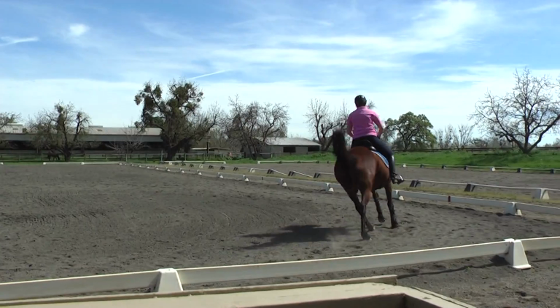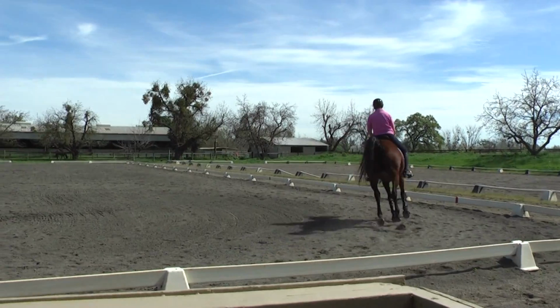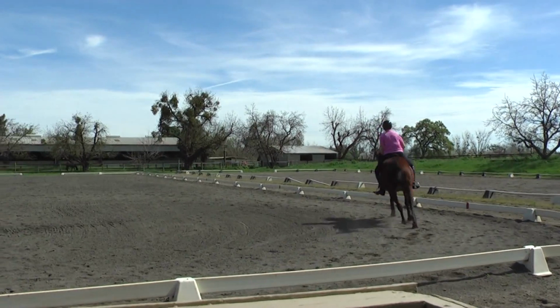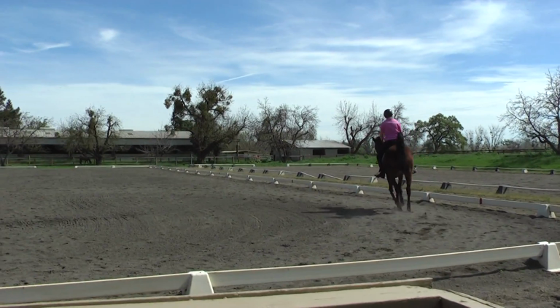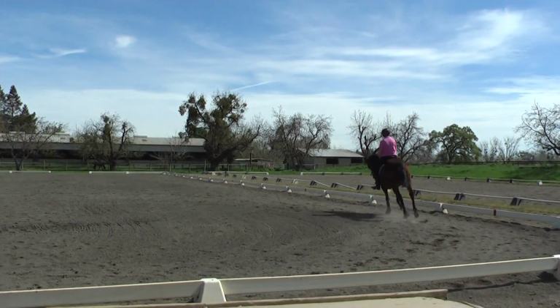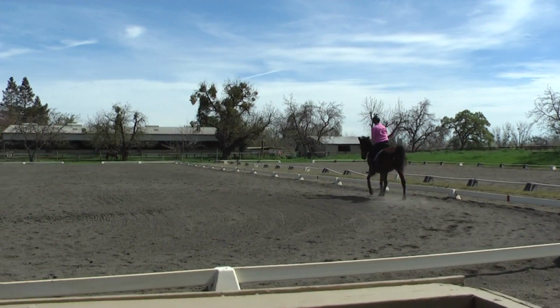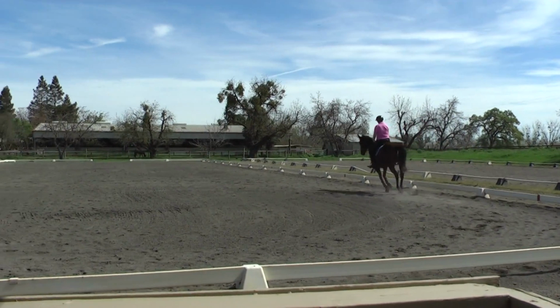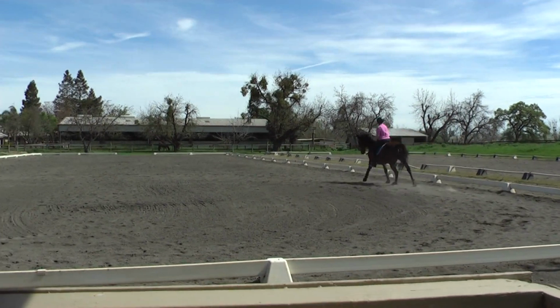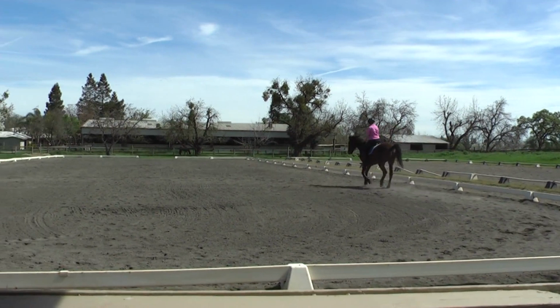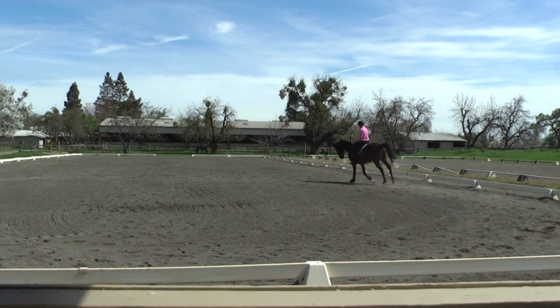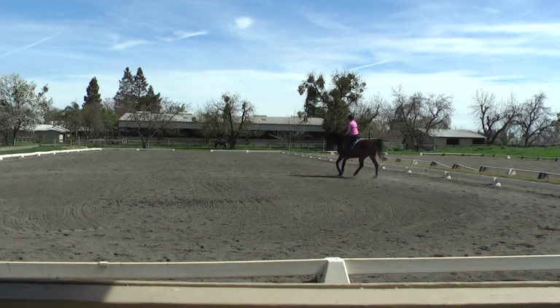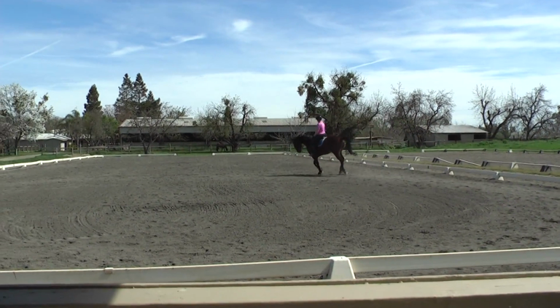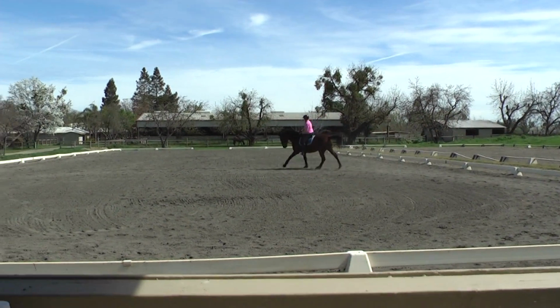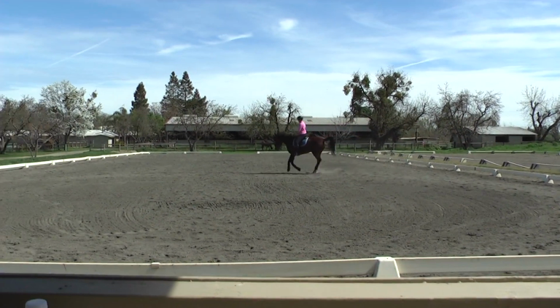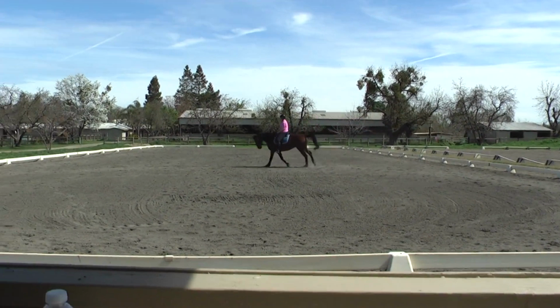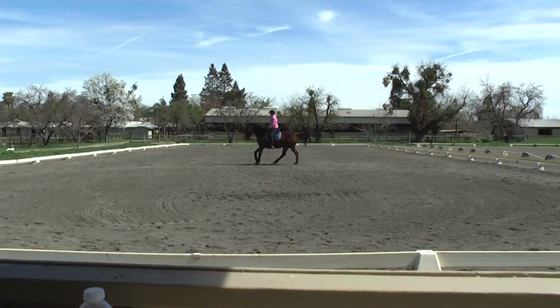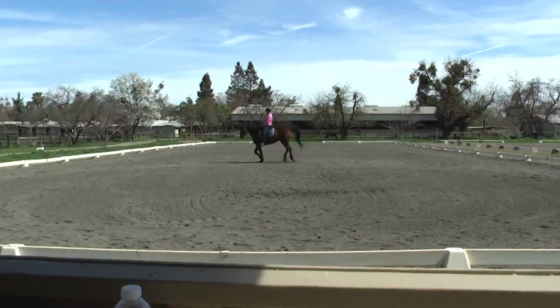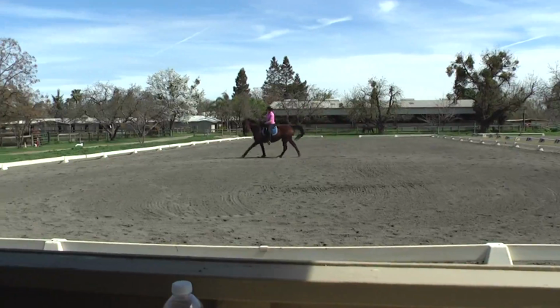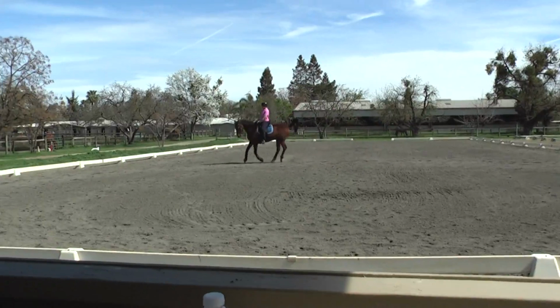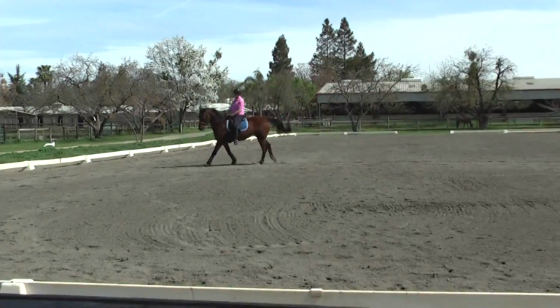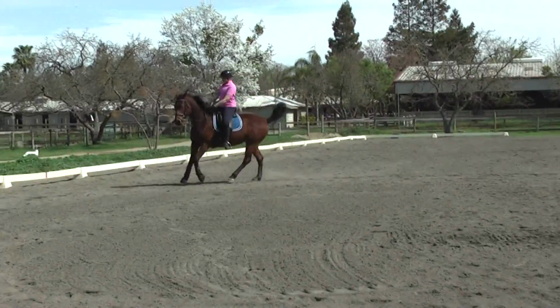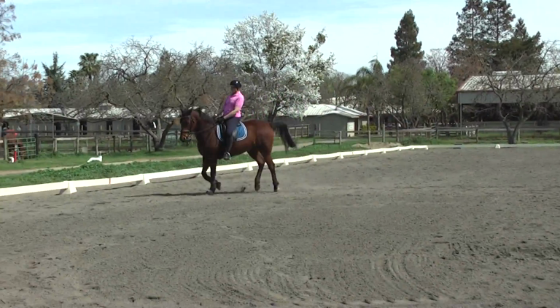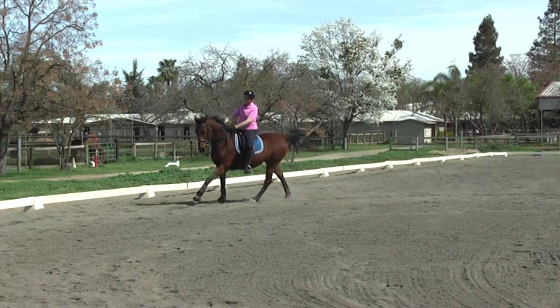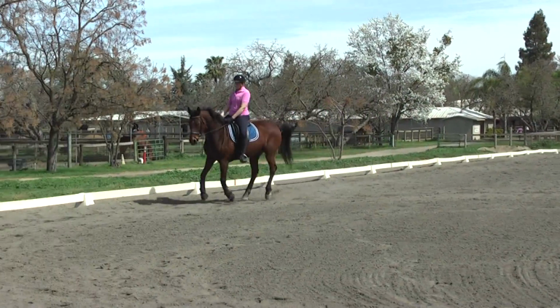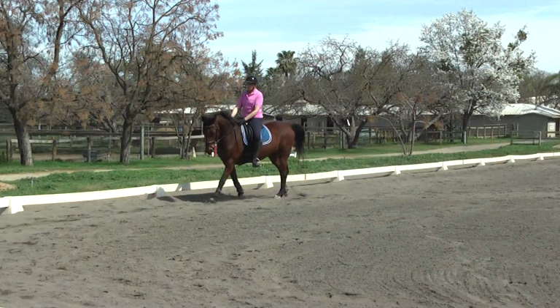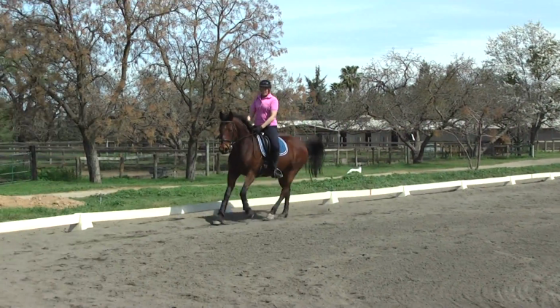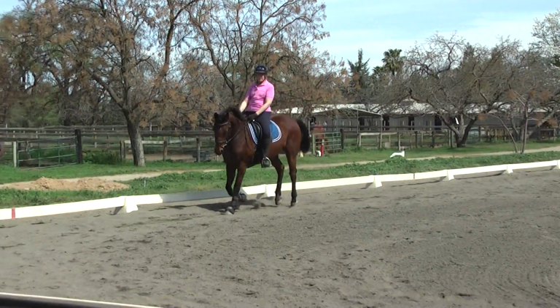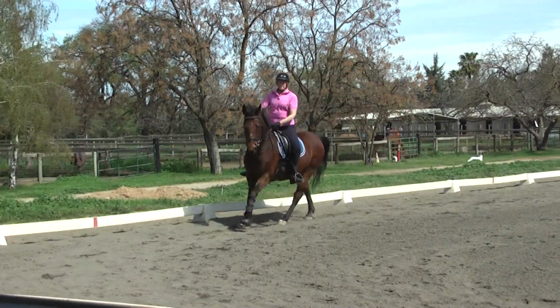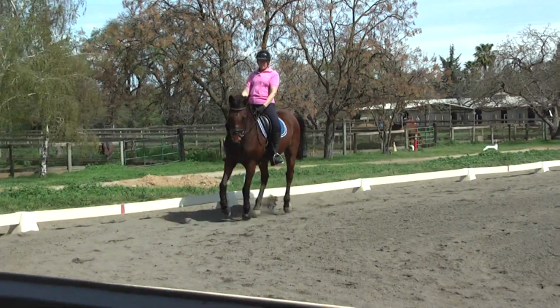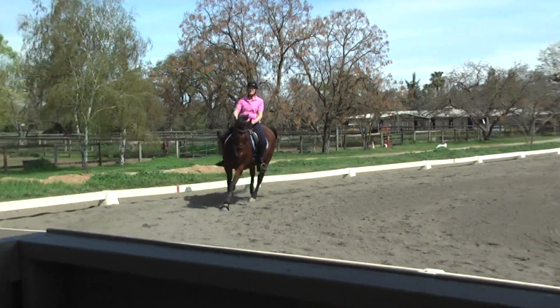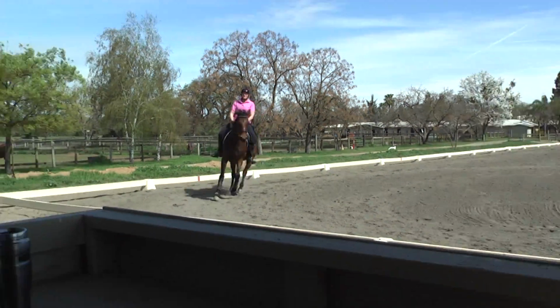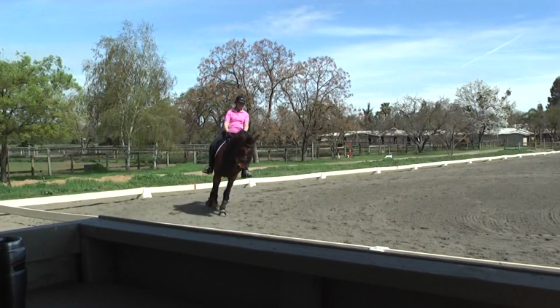So let her canter by herself. Outside heel down. Follow with your arms. Follow. Inside arm too. Follow, follow. You've got to follow in the rhythm so you don't just get a loose rein.